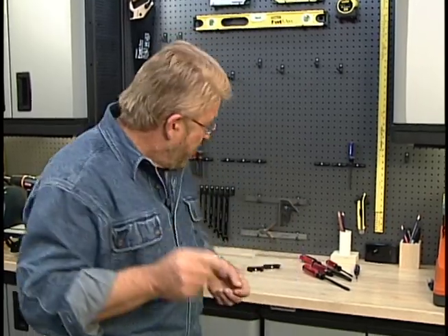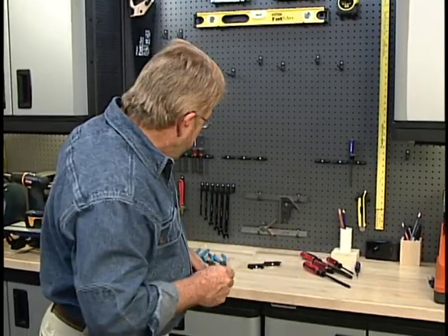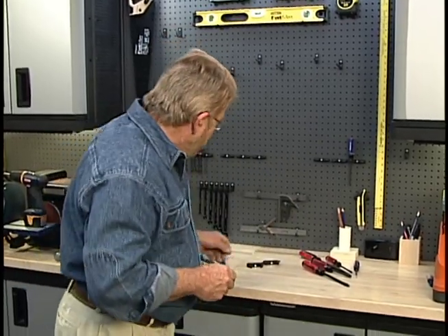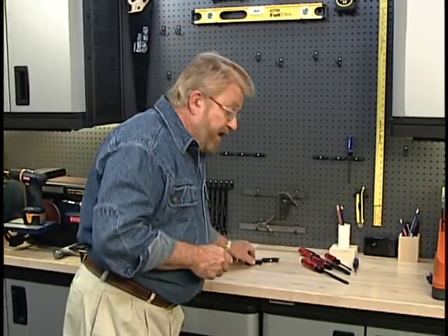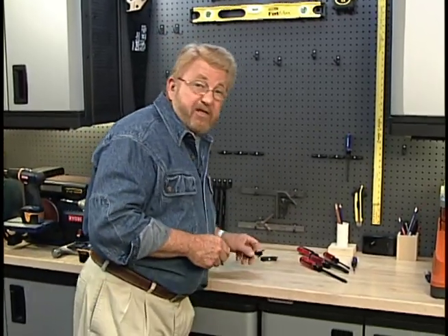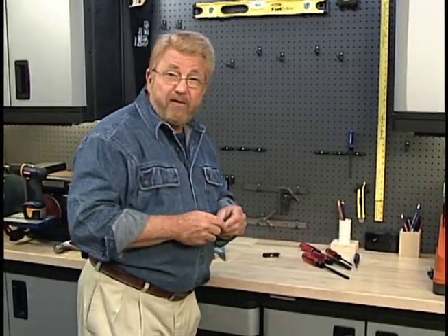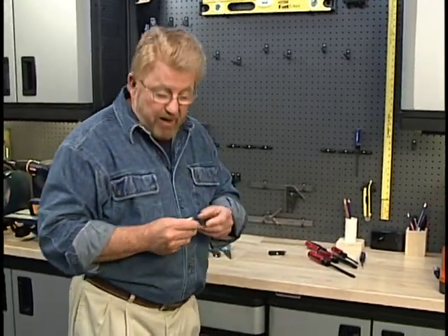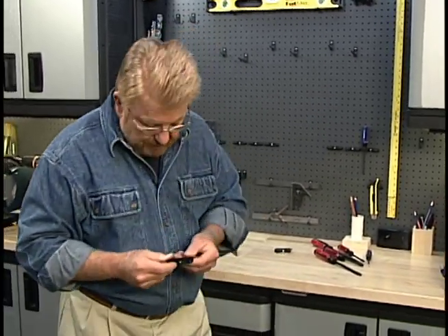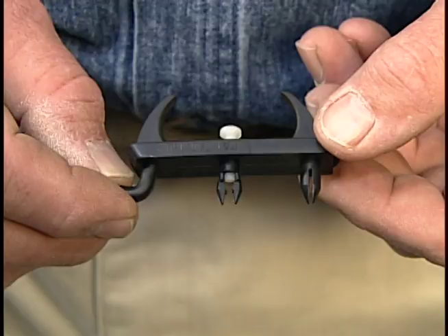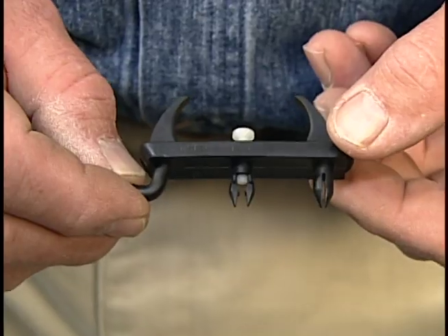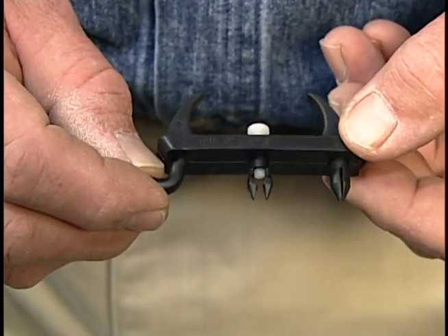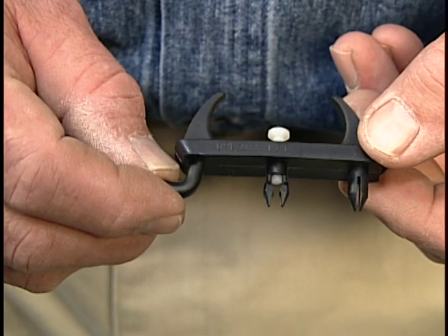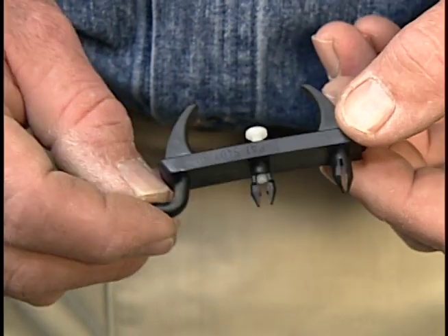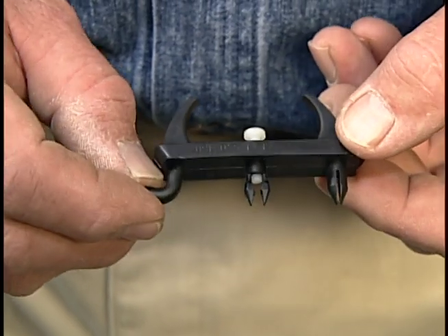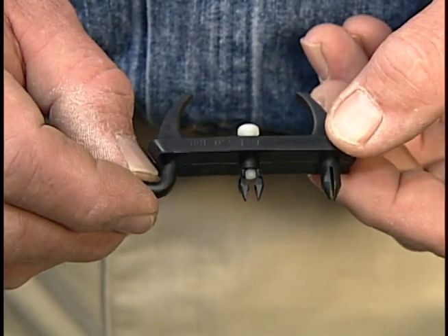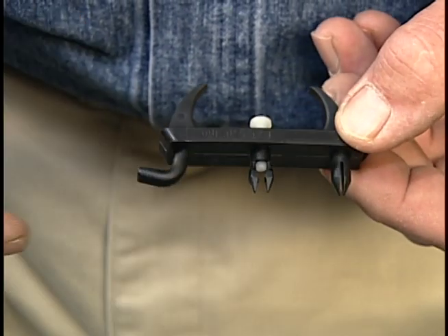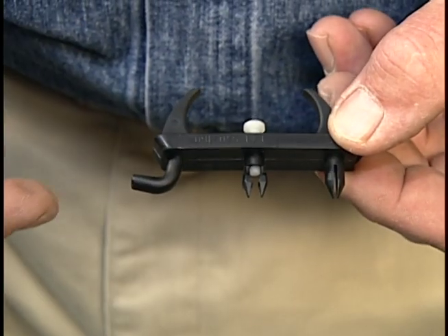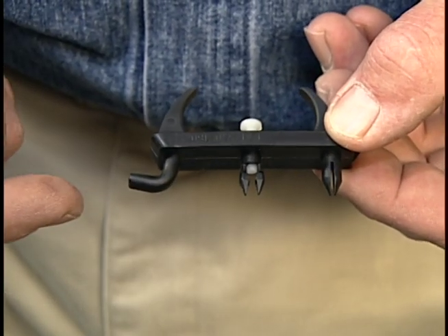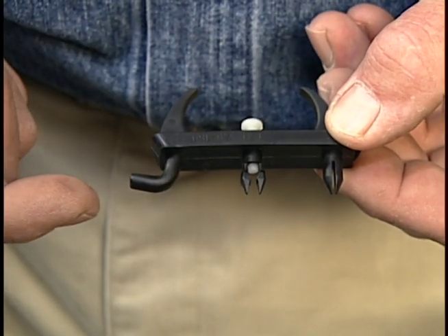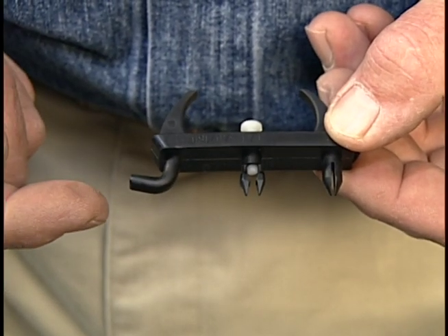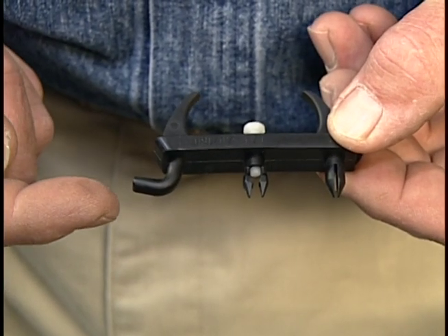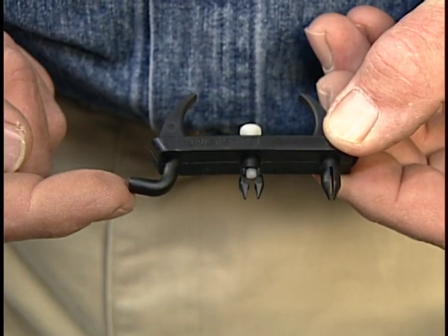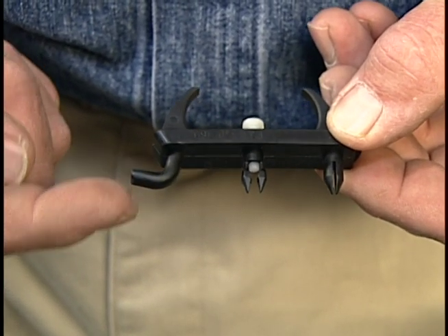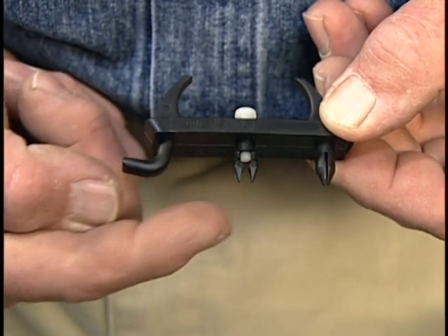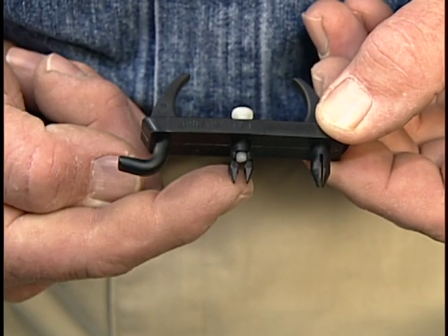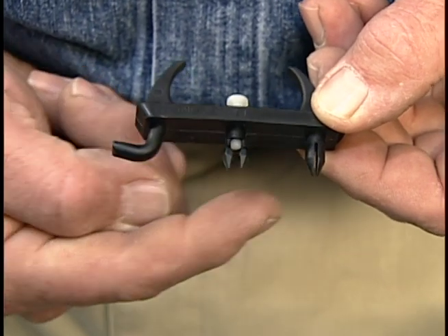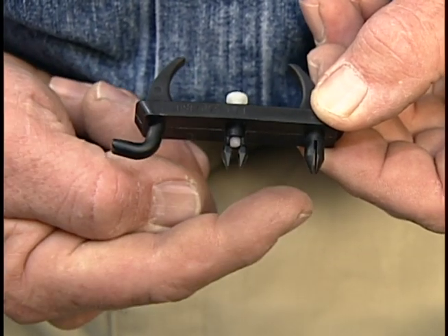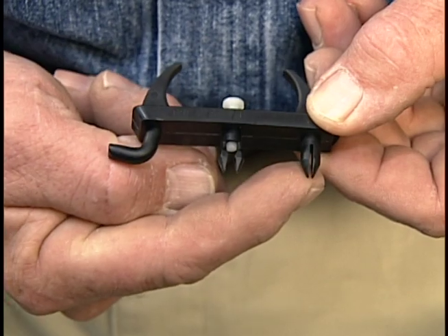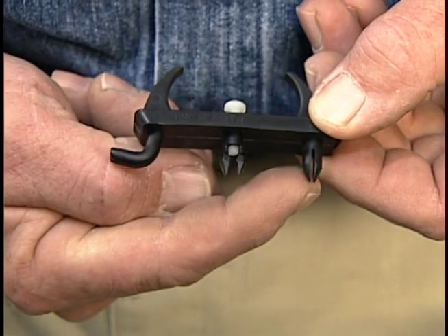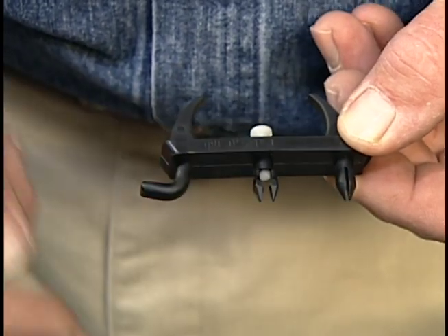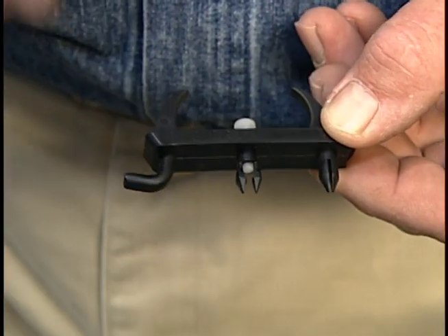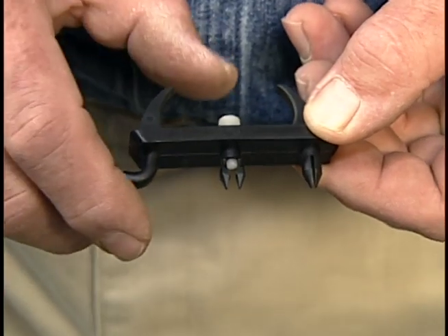Here's a new product that solved that problem. This tool holder is made by Talon. It engages the pegboard in three places — here, here, and here.